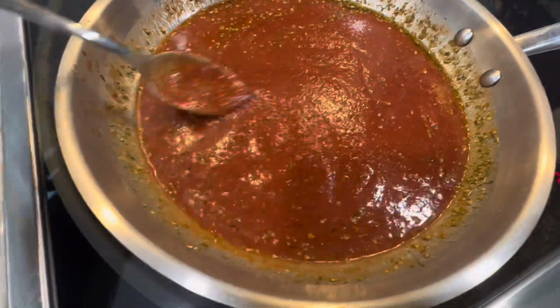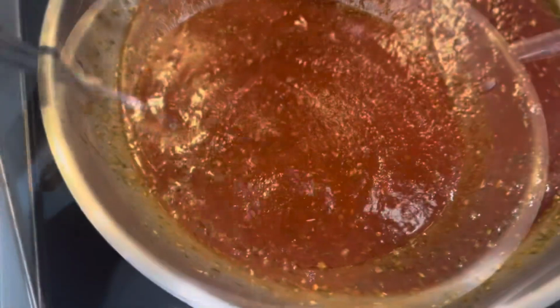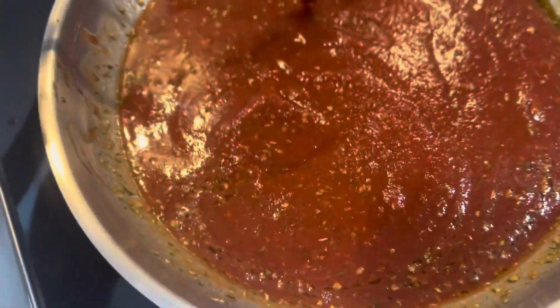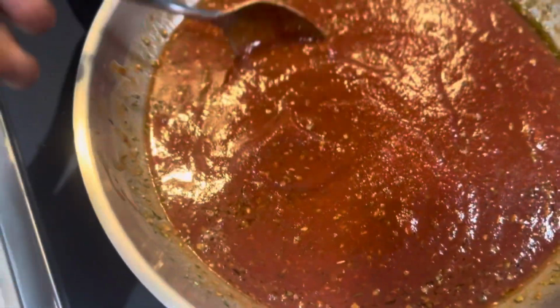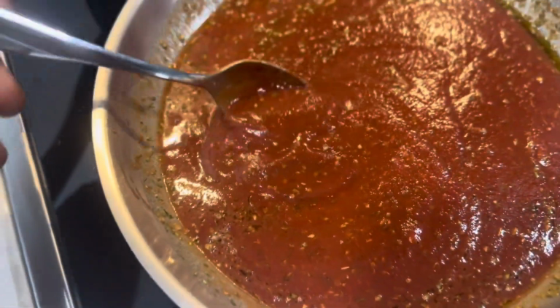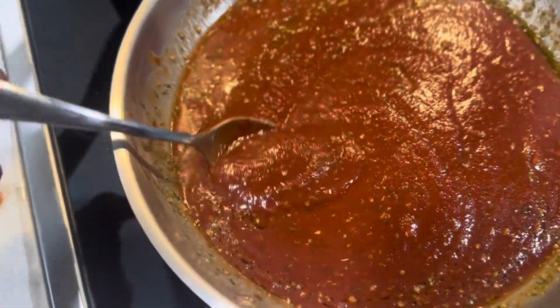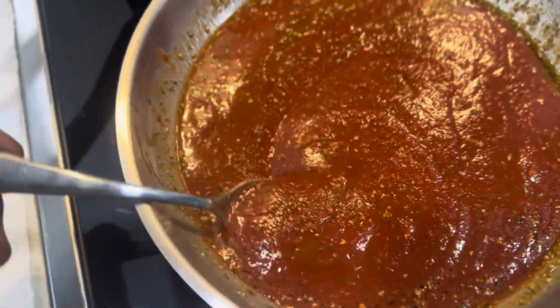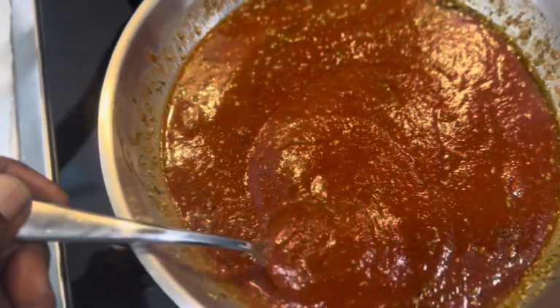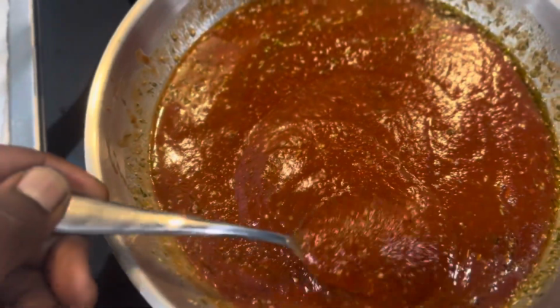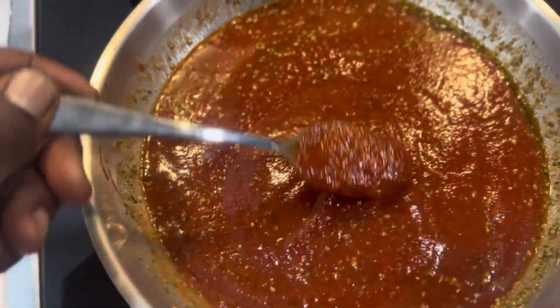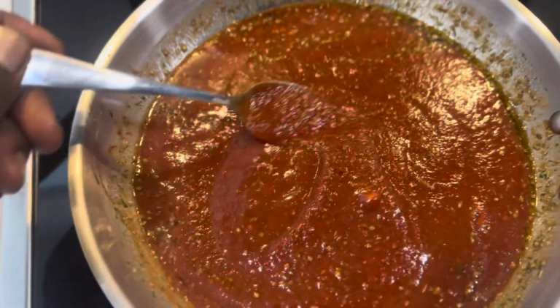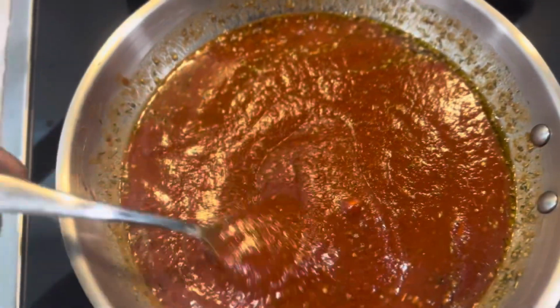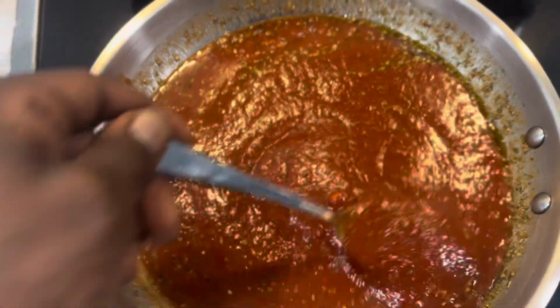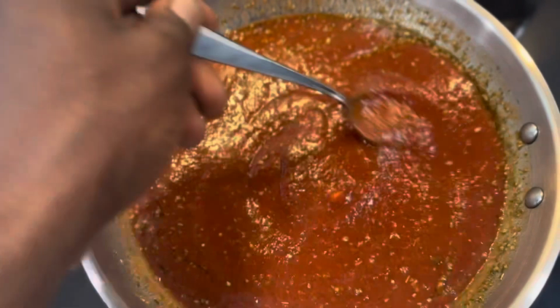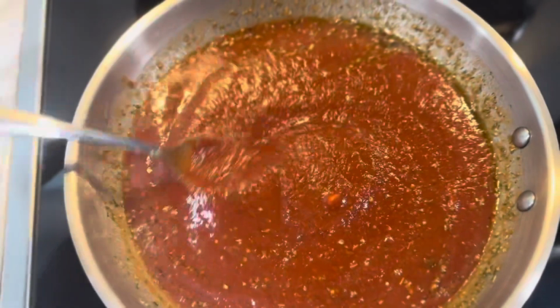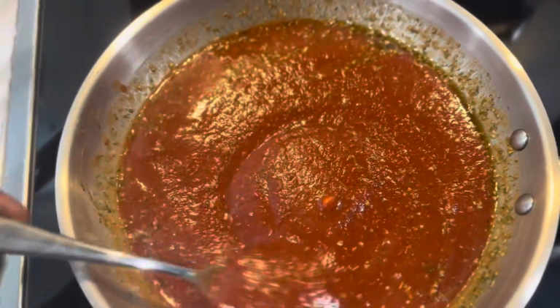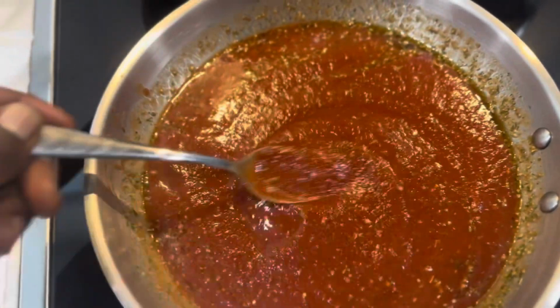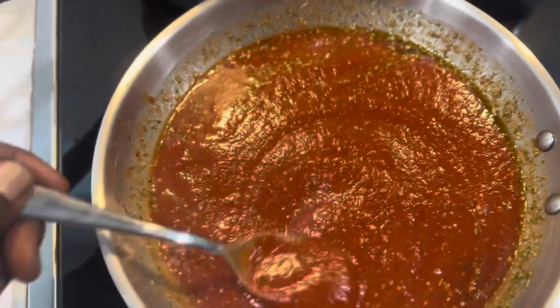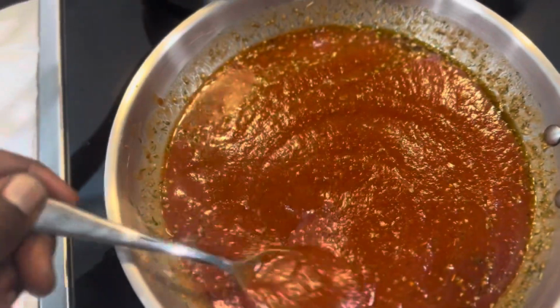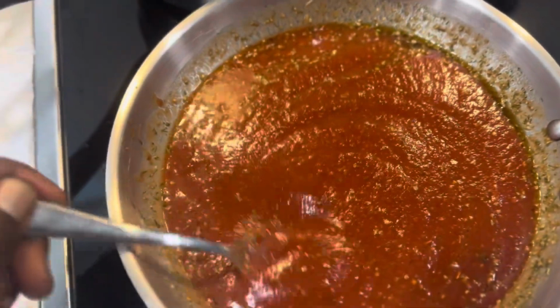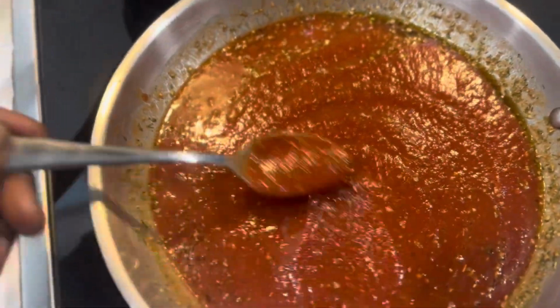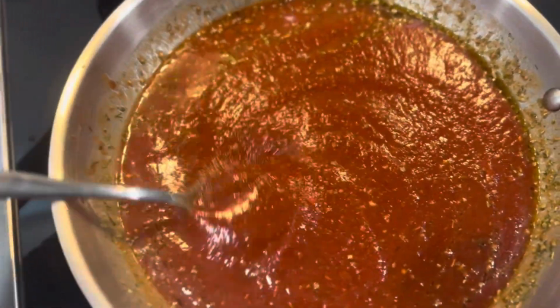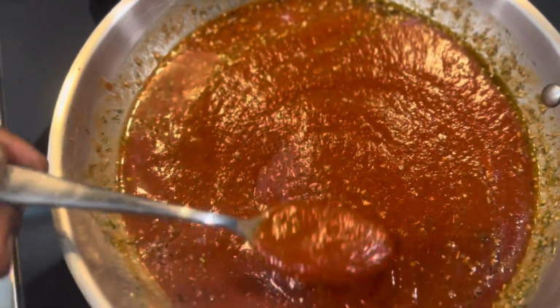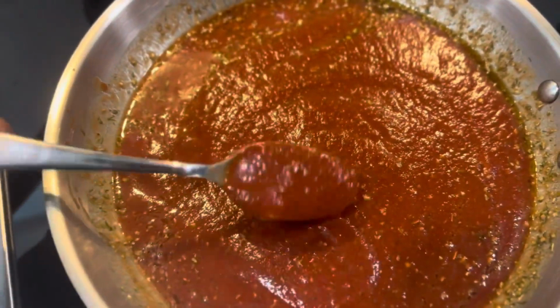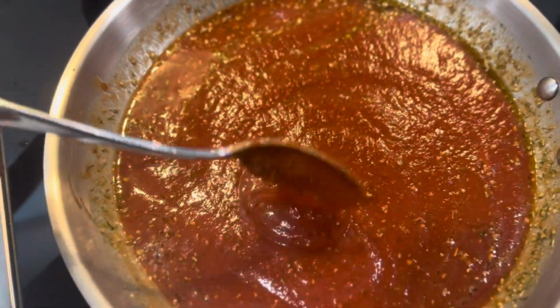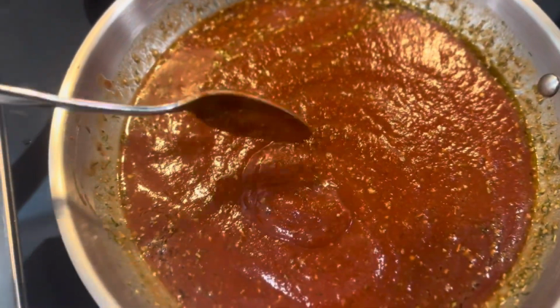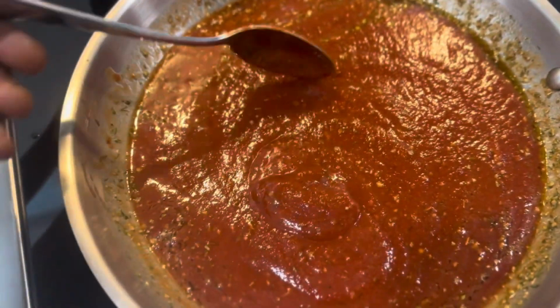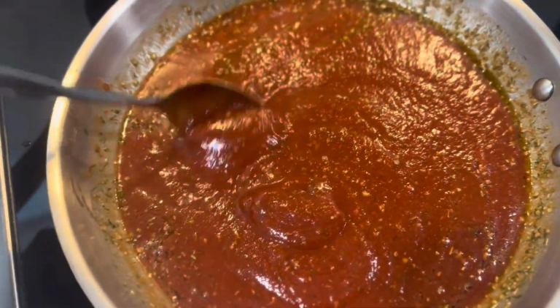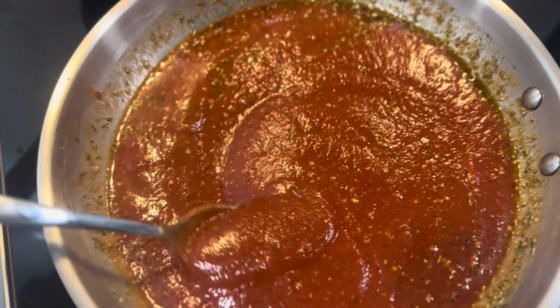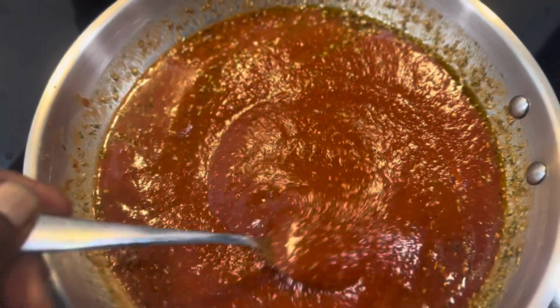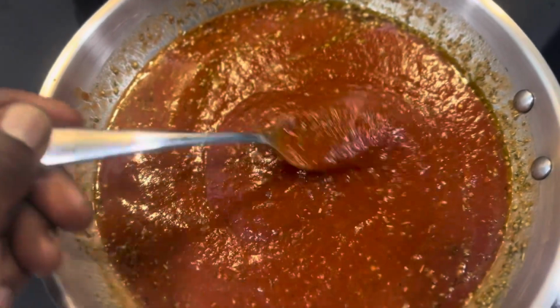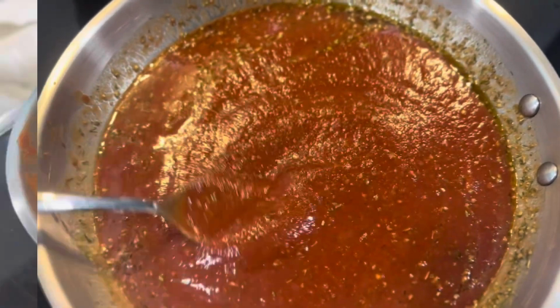Stir on medium to medium low heat, adding spring water as needed. Let it cook until your desired consistency is reached, and voila — you have barbecue sauce.